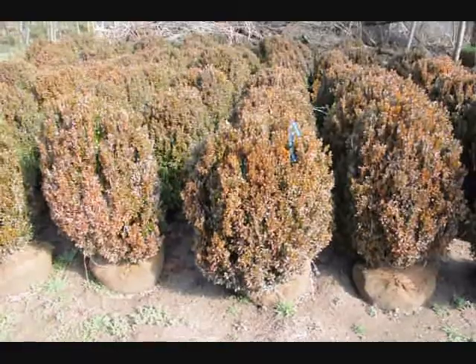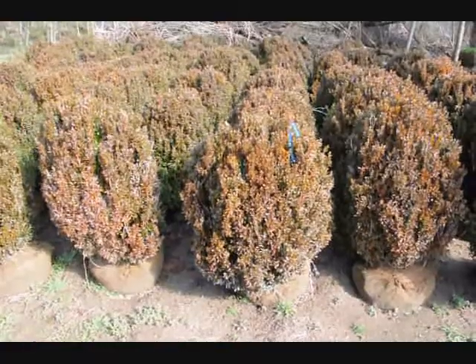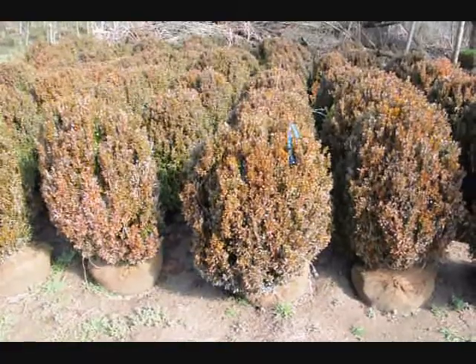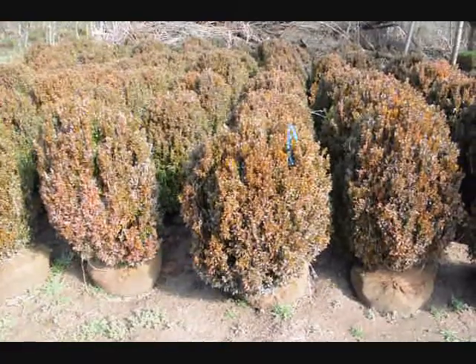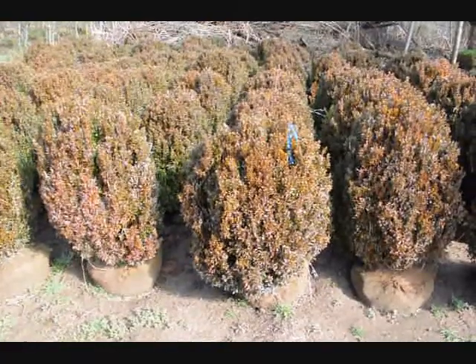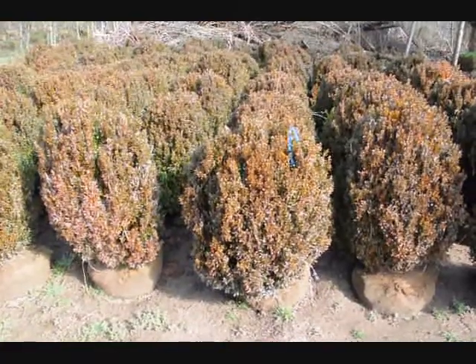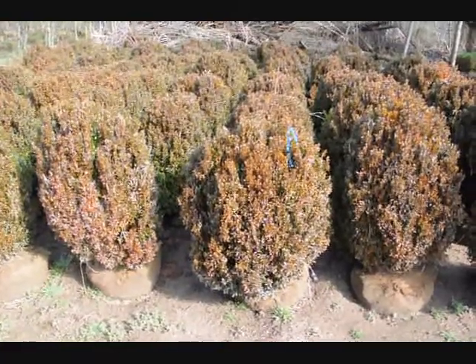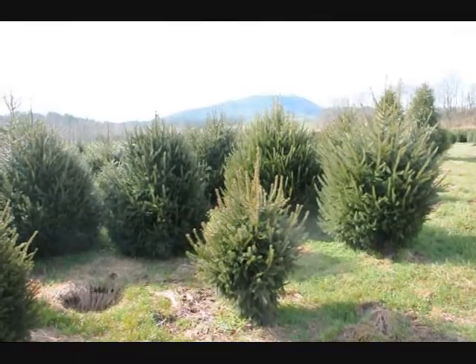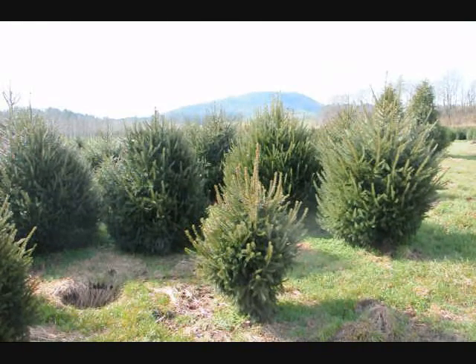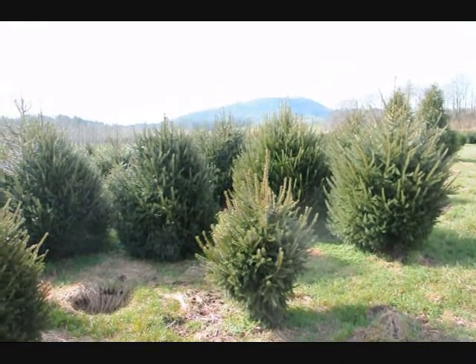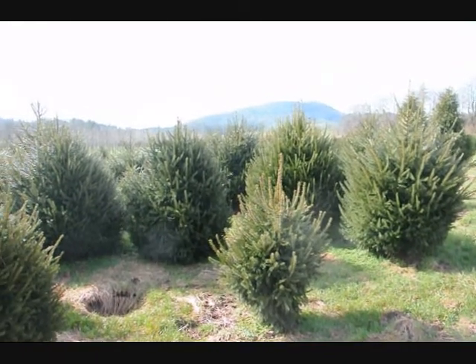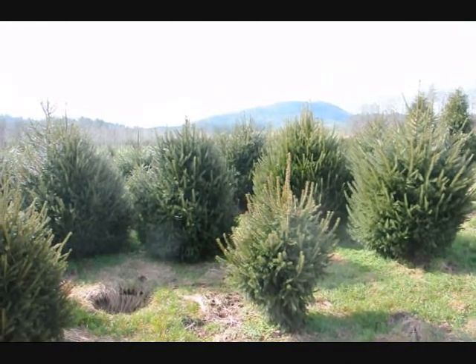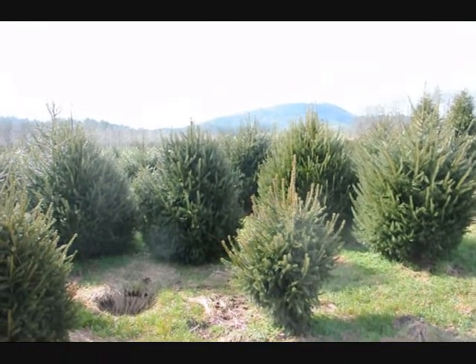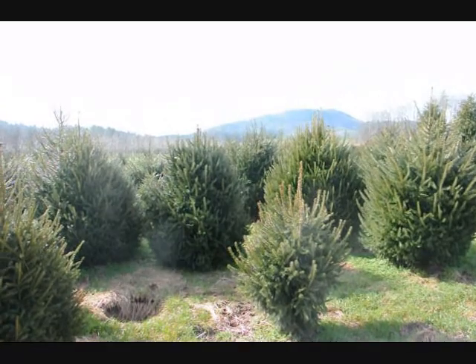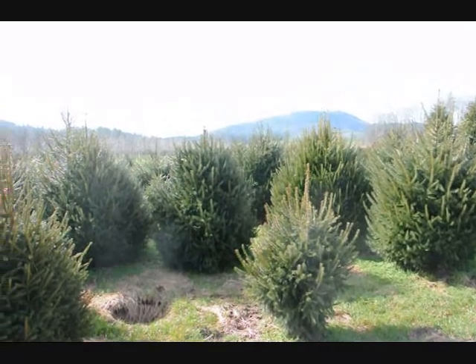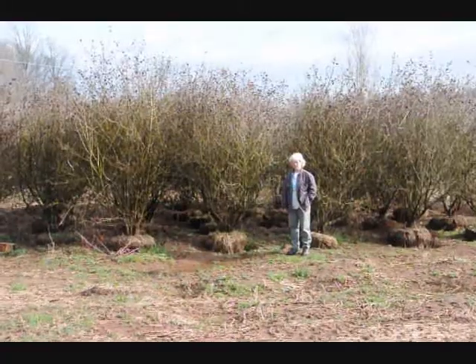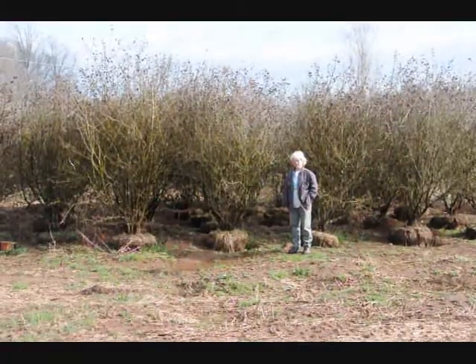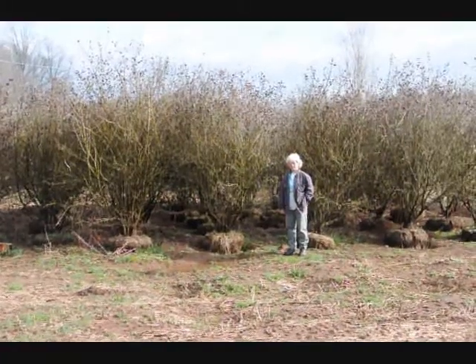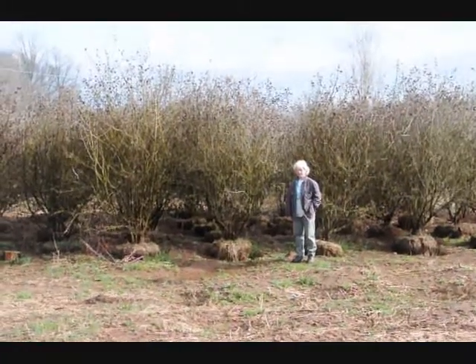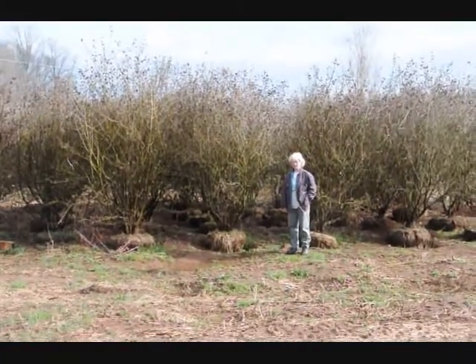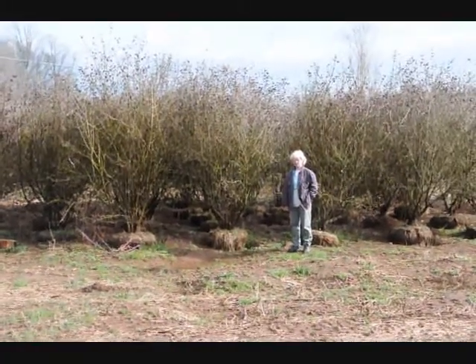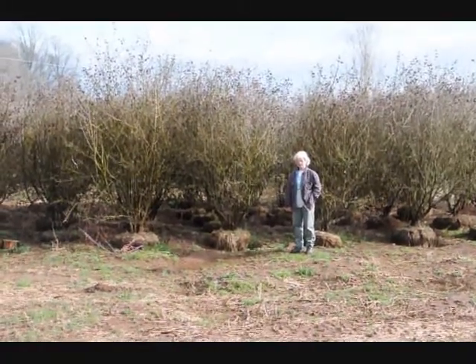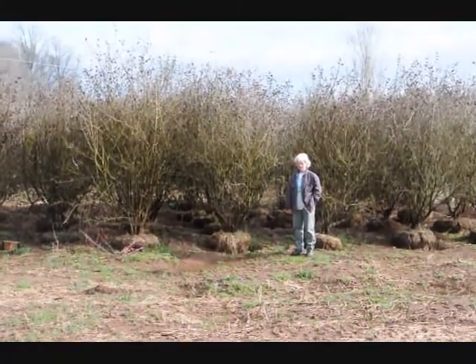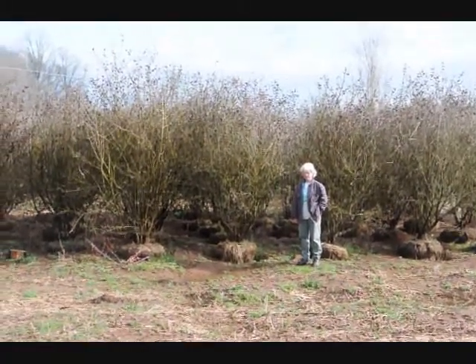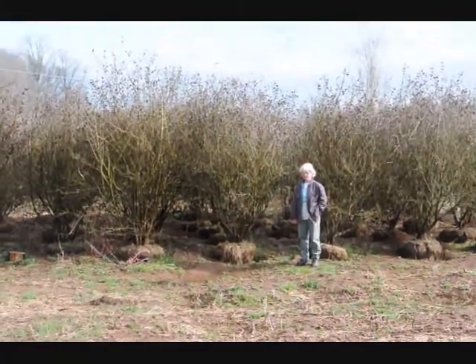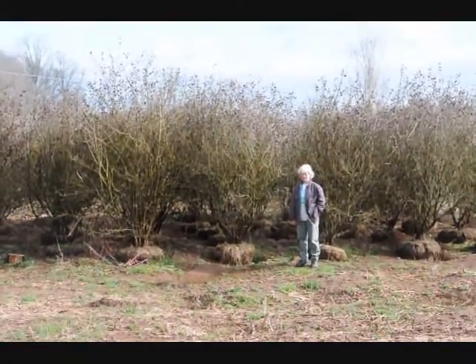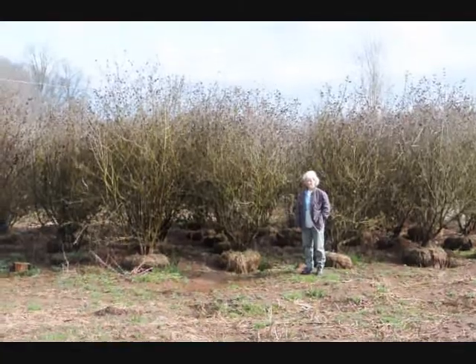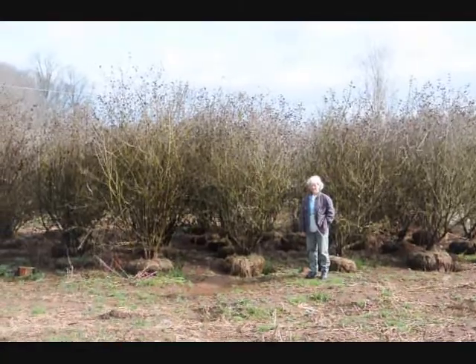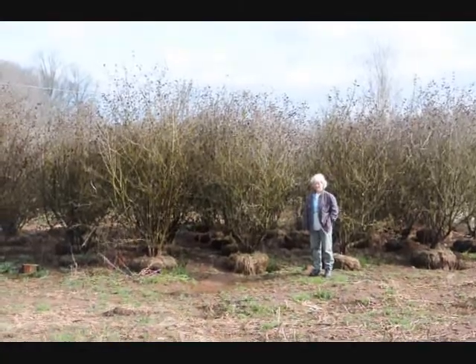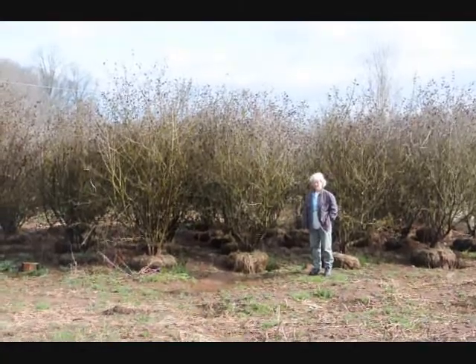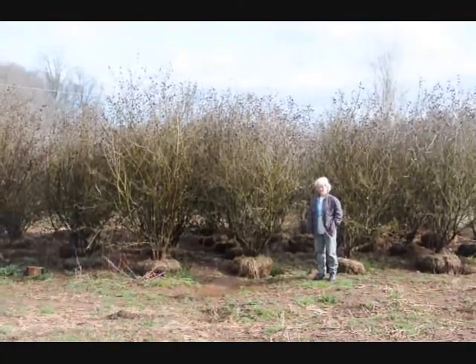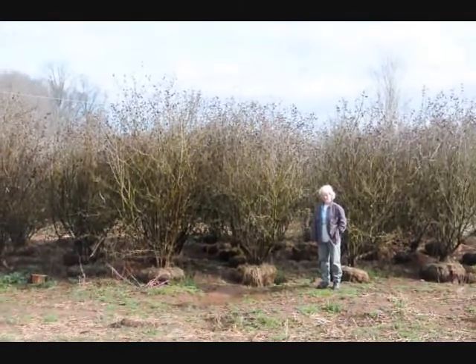These are 30 to 36 inch American boxwood. This is a block of heavy Norway spruces. These are large Carlesii viburnums — give us a call at 215-651-8329.